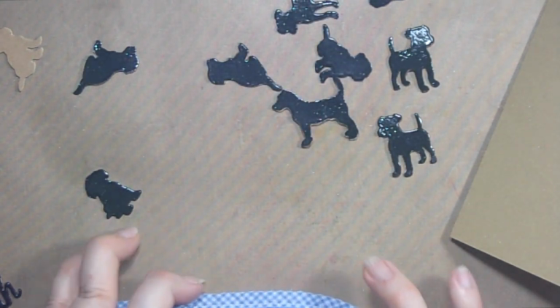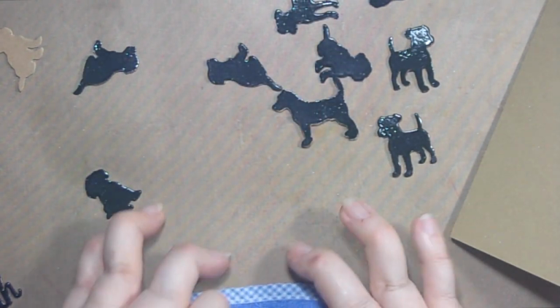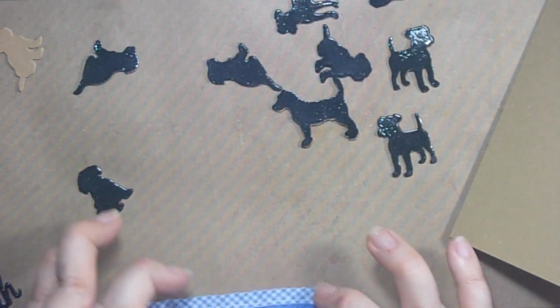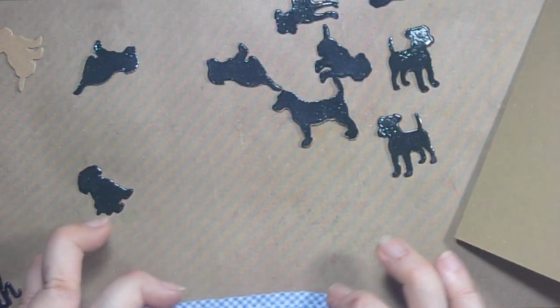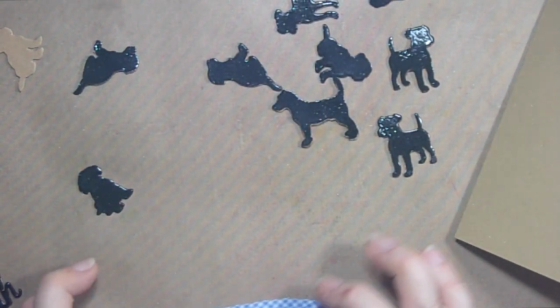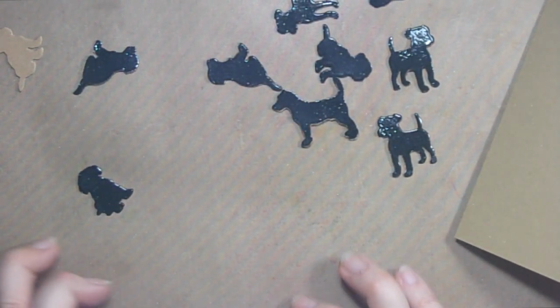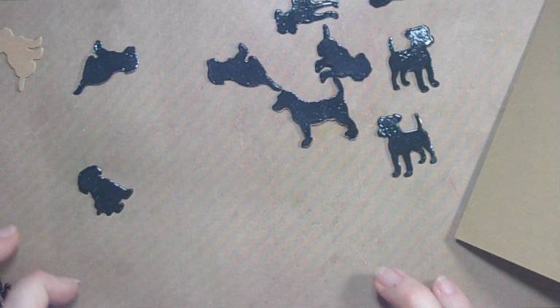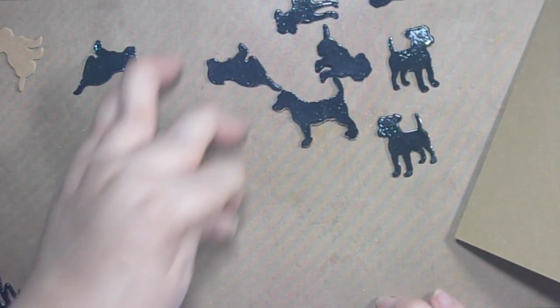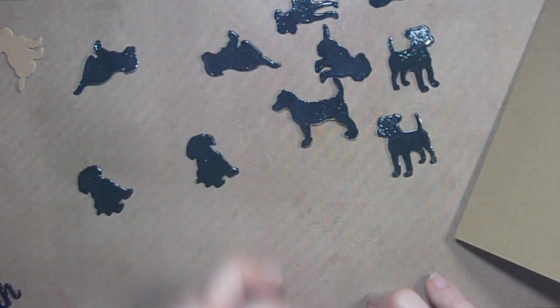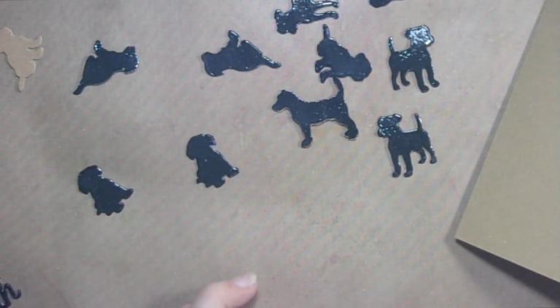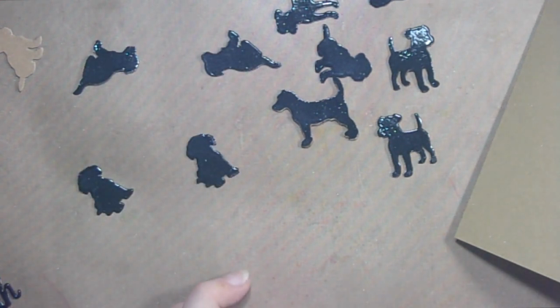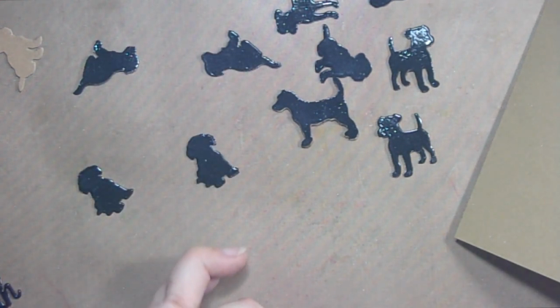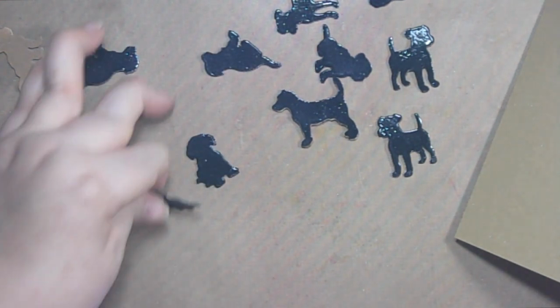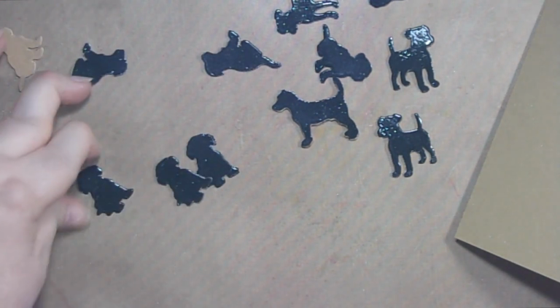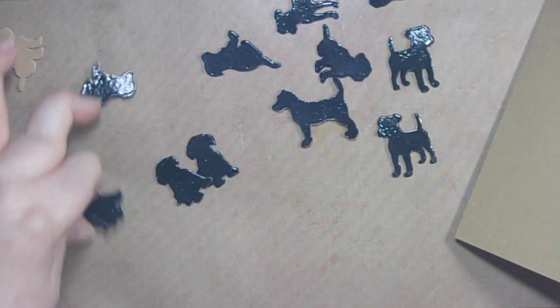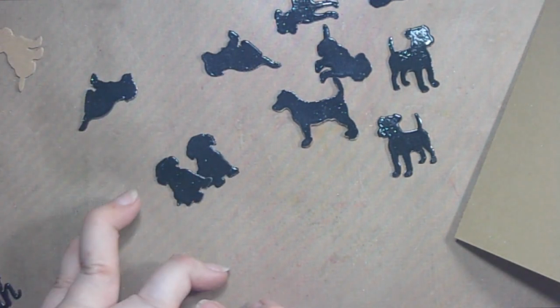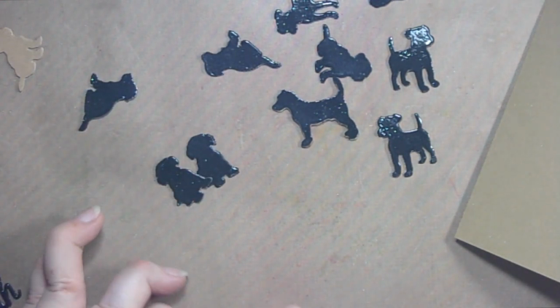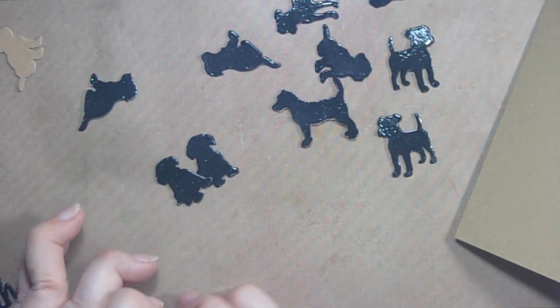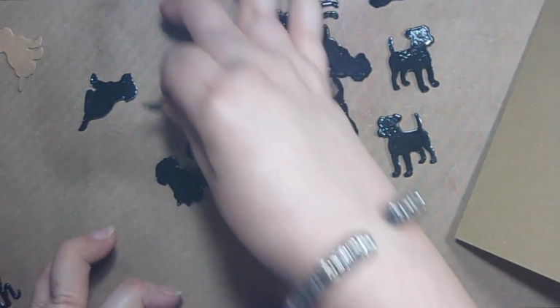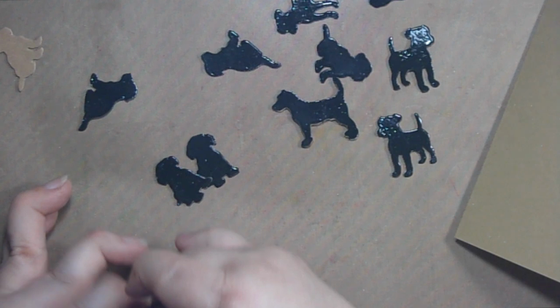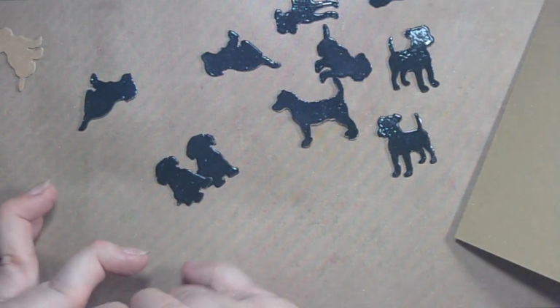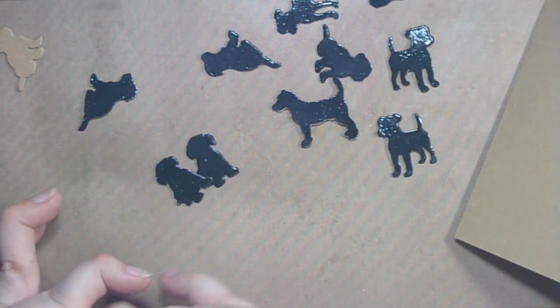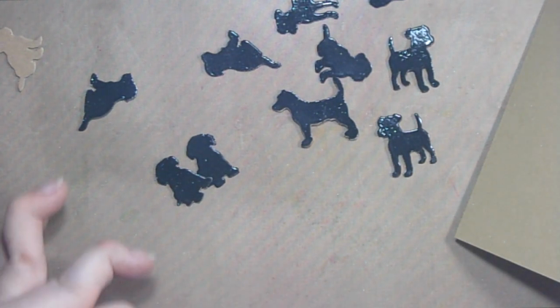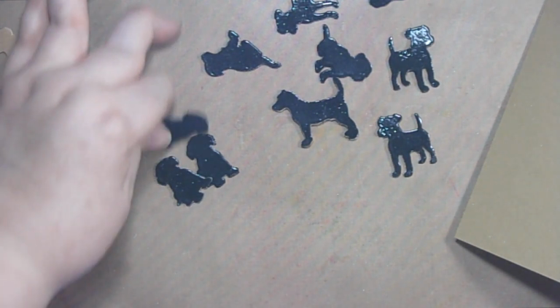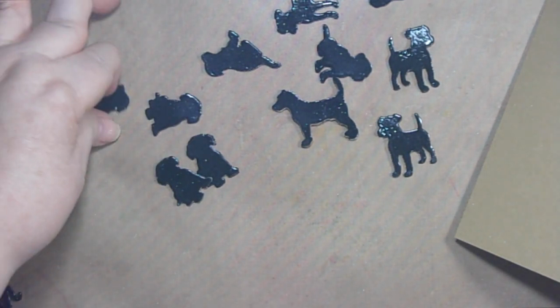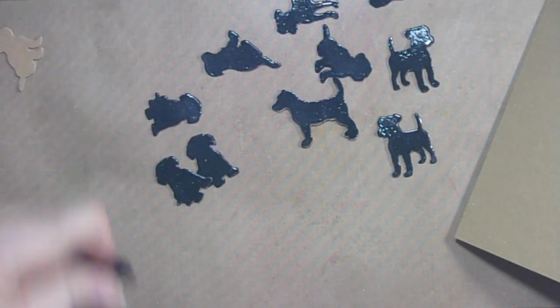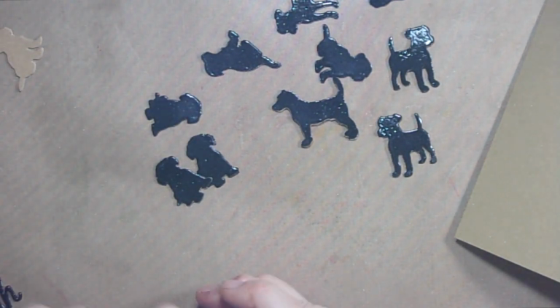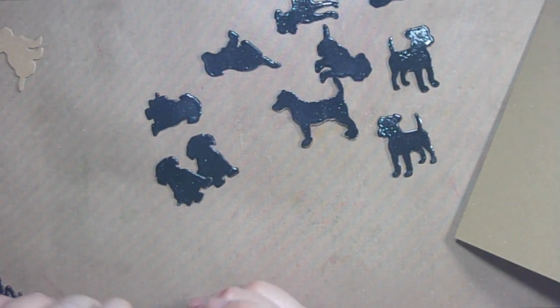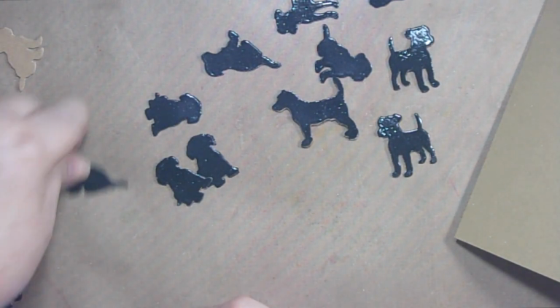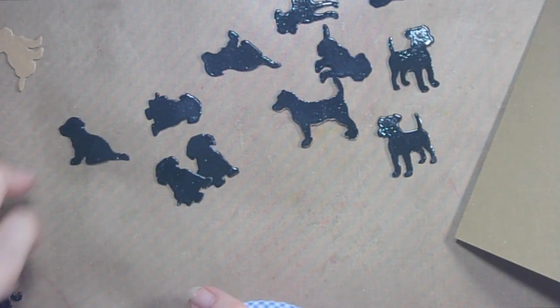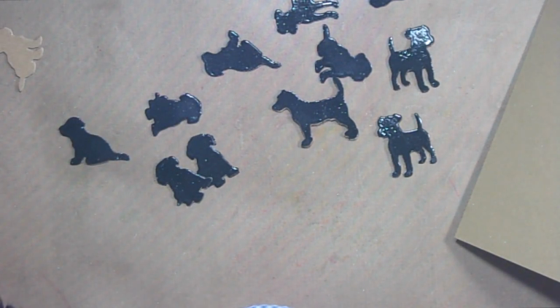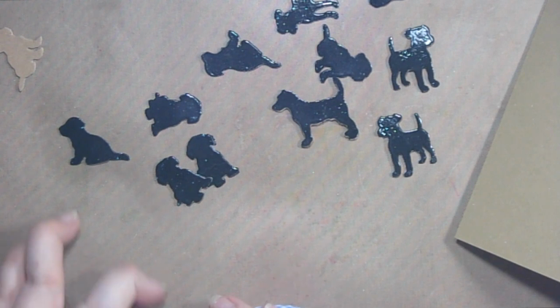I don't really want that all over my card if I can avoid it. Some of these have two layers, some have three. I just thought it would be interesting to have different layers — different heights — so that is my plan.